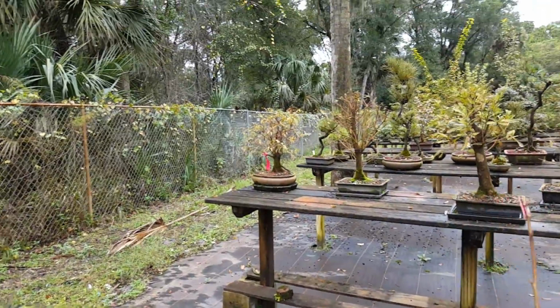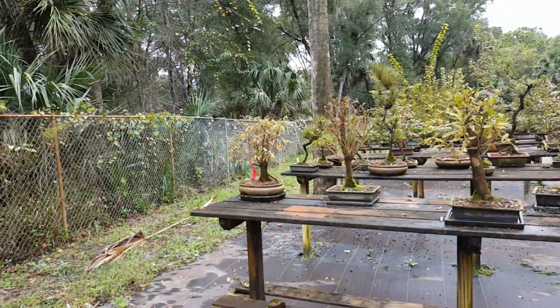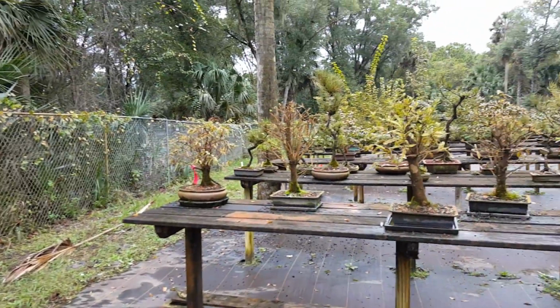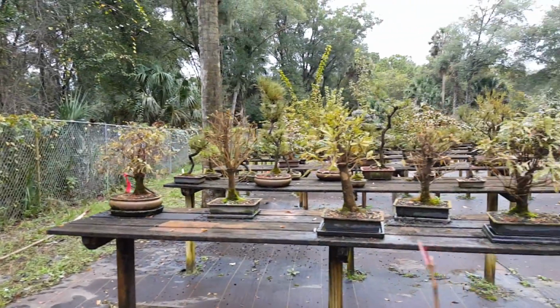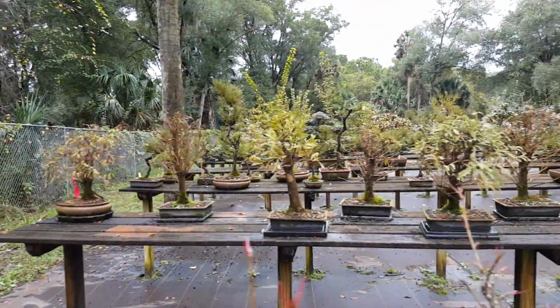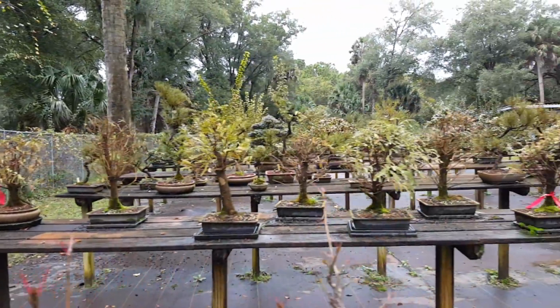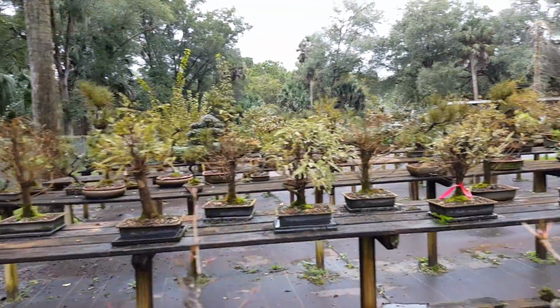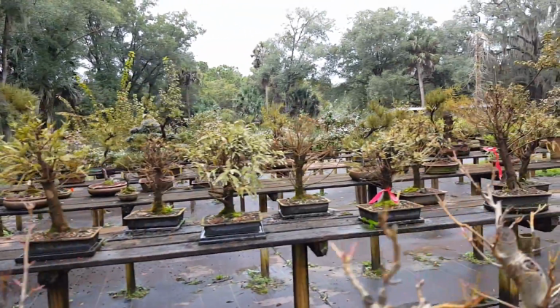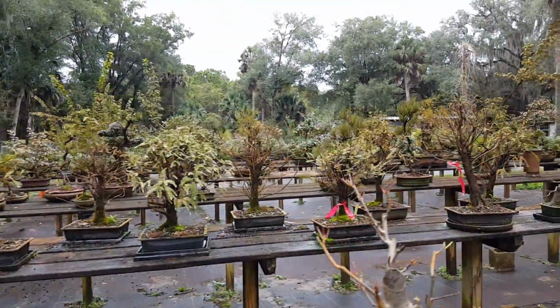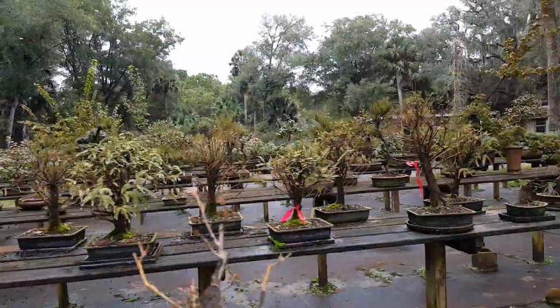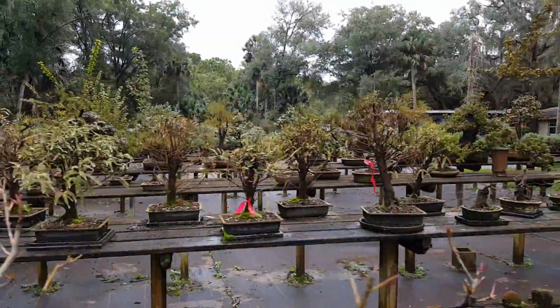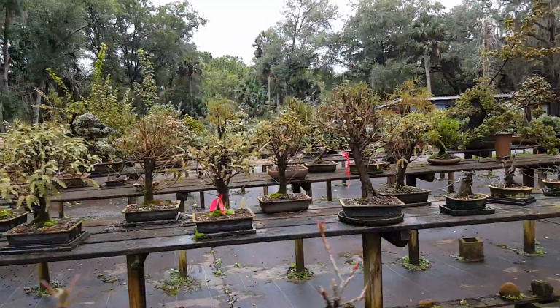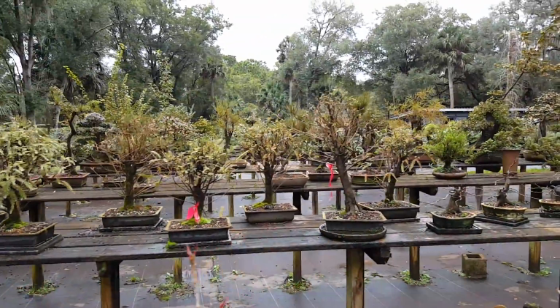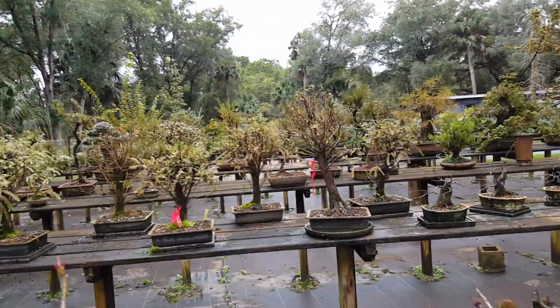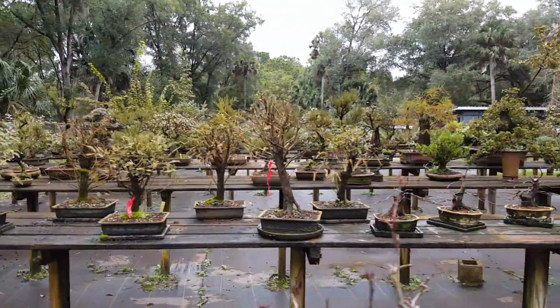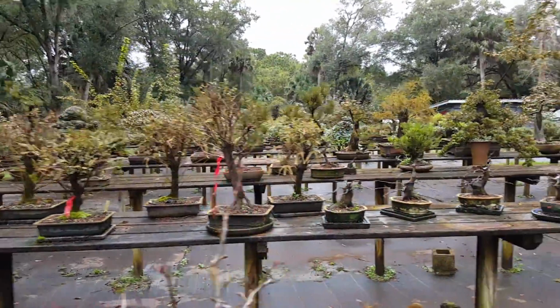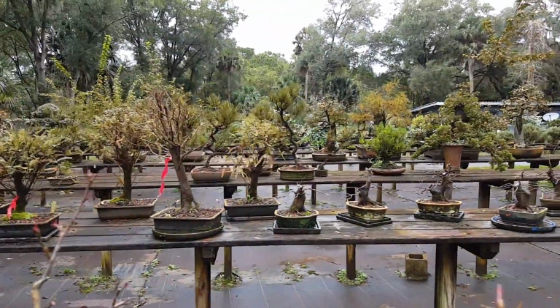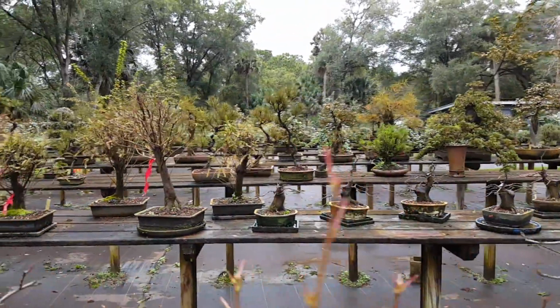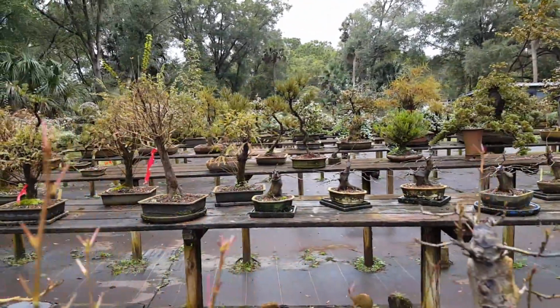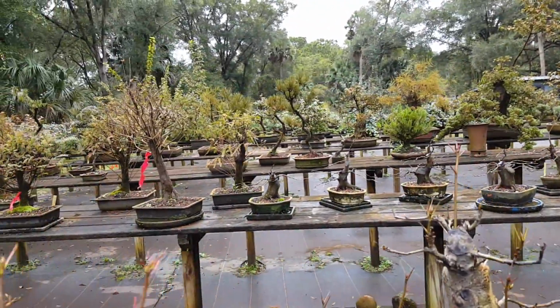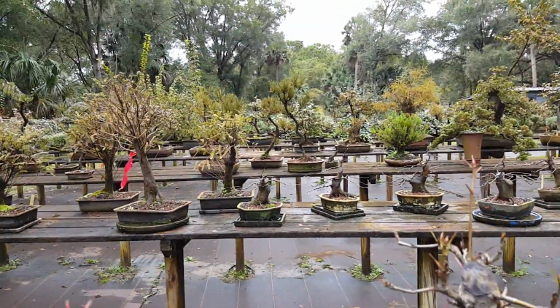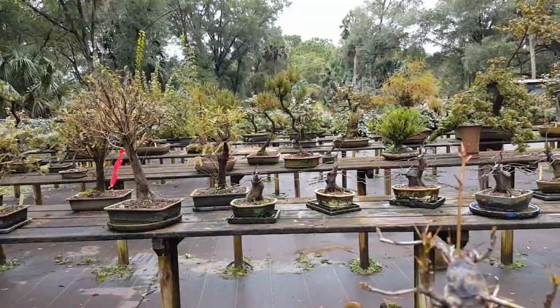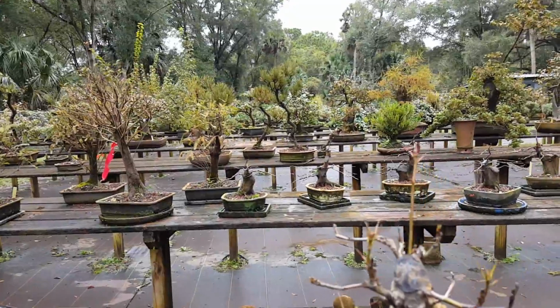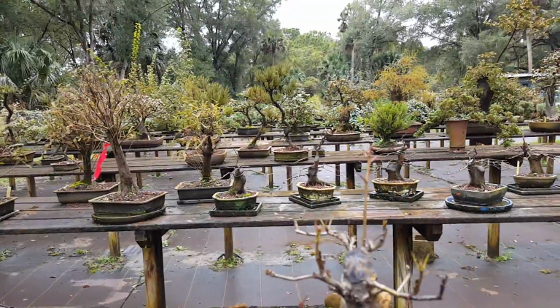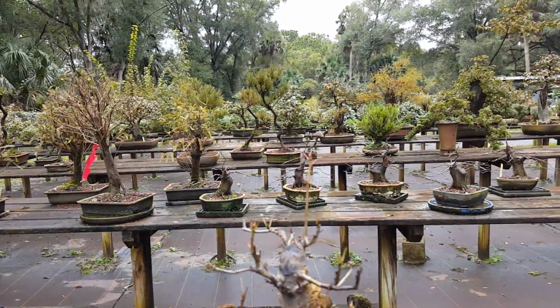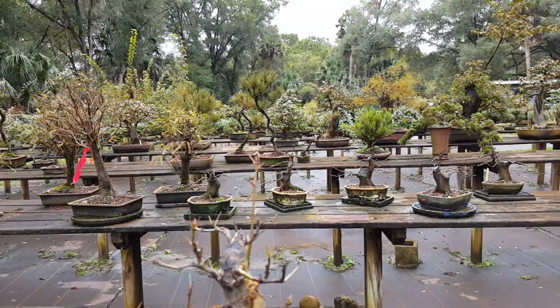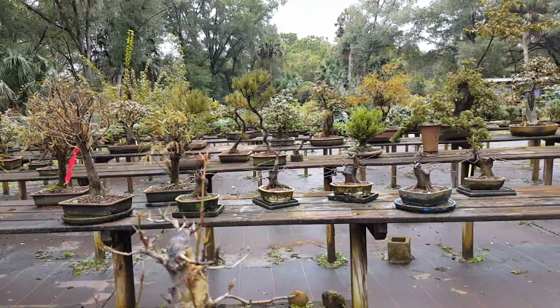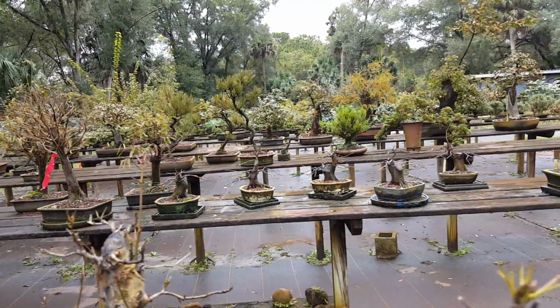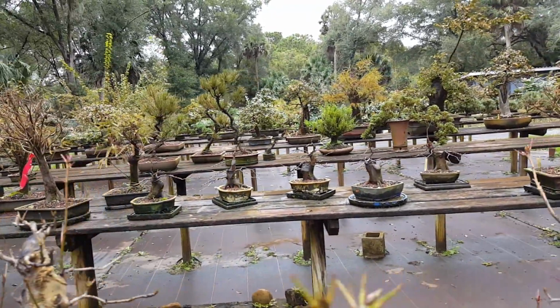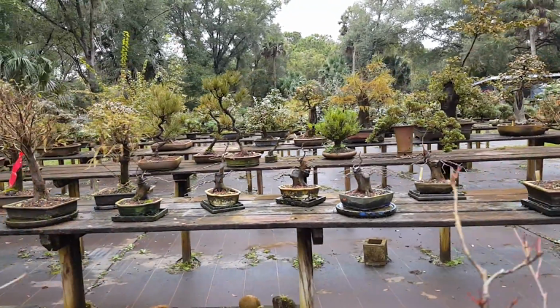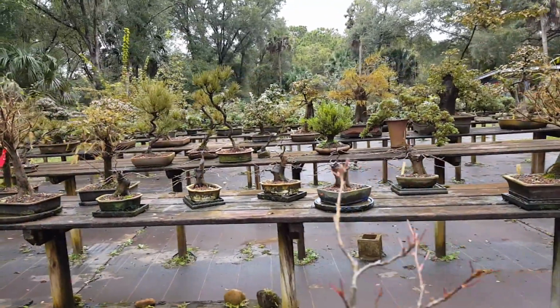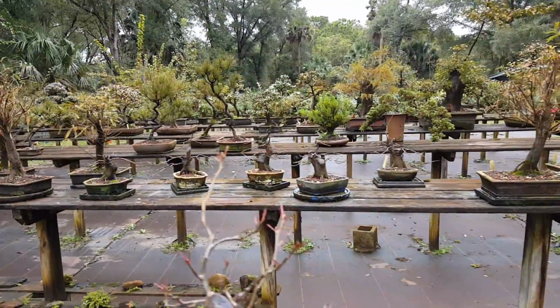All these bald cypresses are going for a class that we're going to be doing with Ed Trout in February. And then those are my Shohin cypress that I just finally wired out.